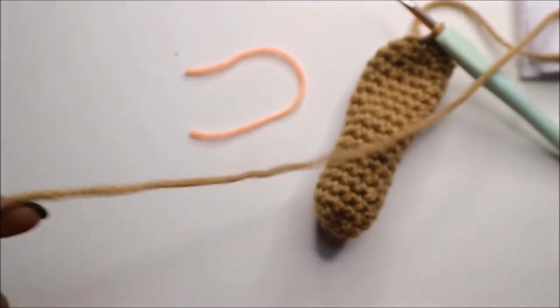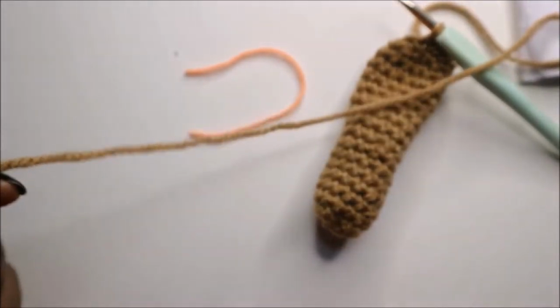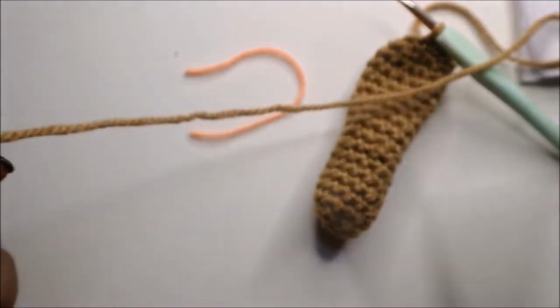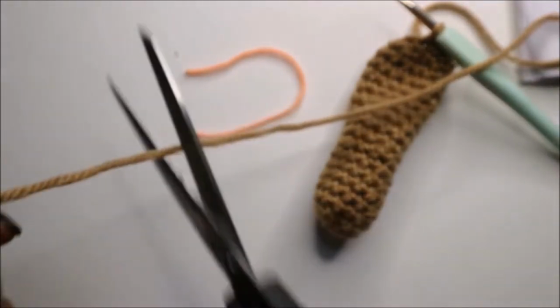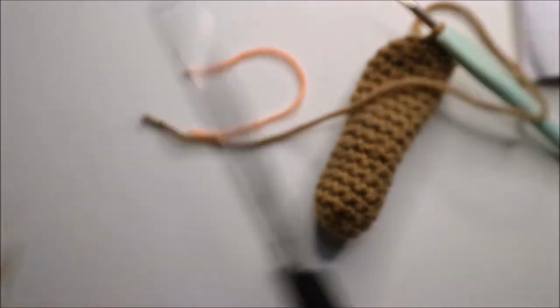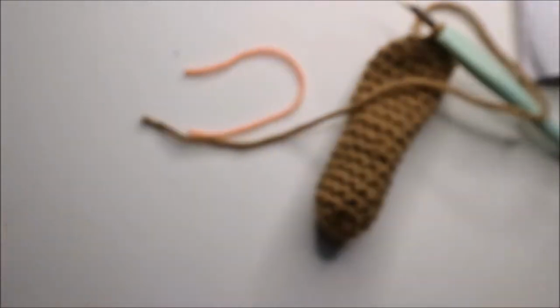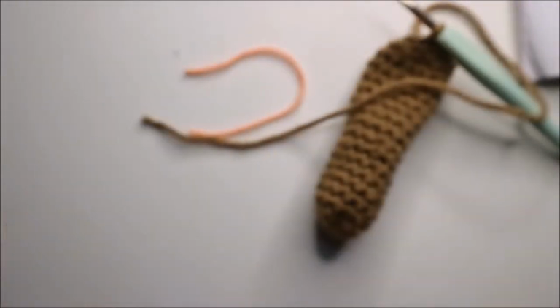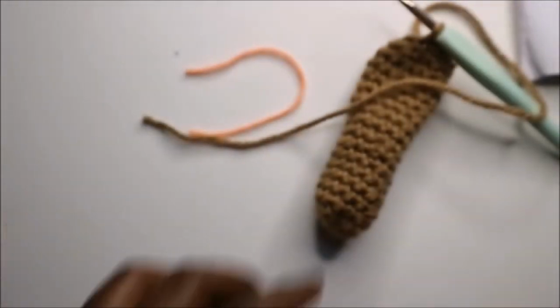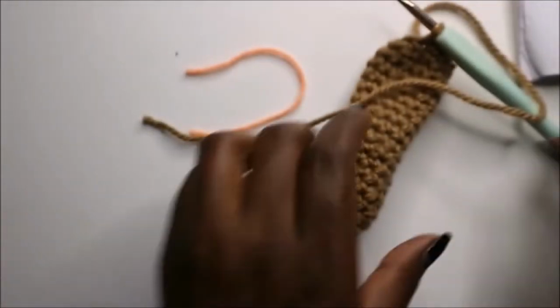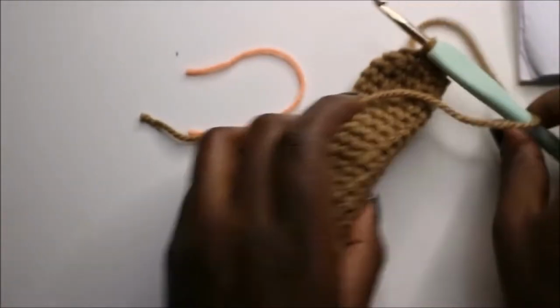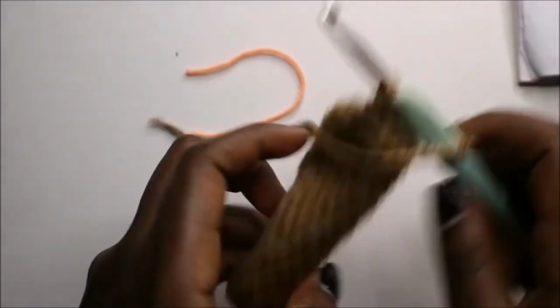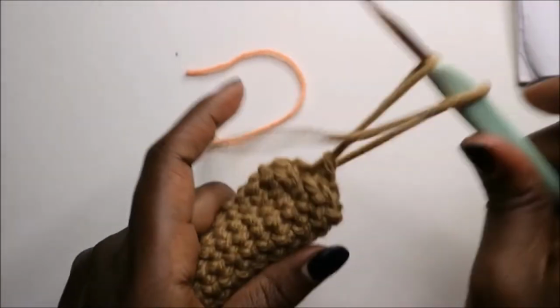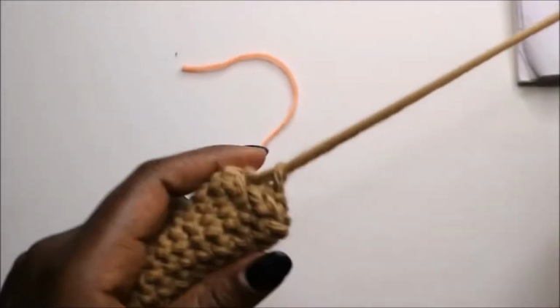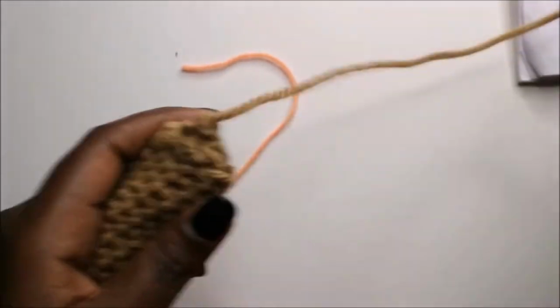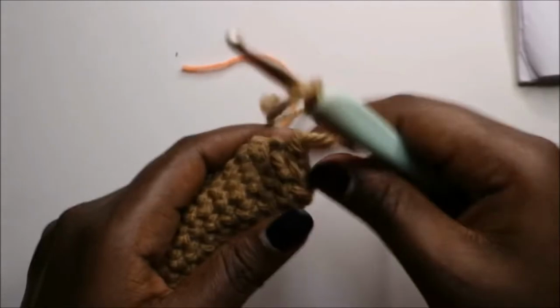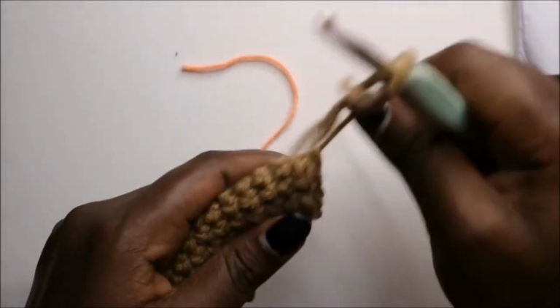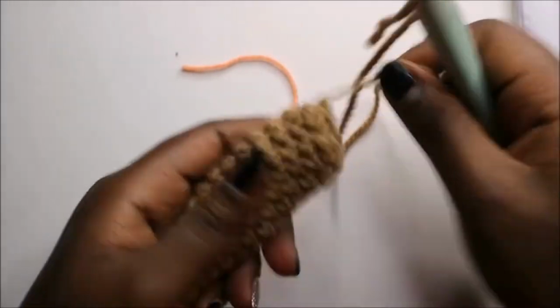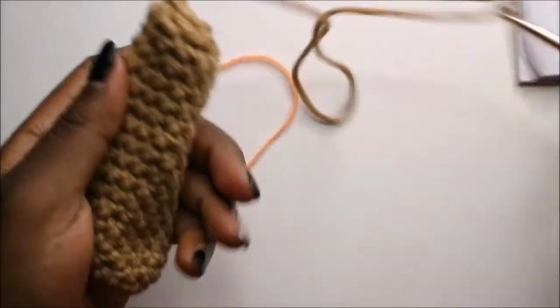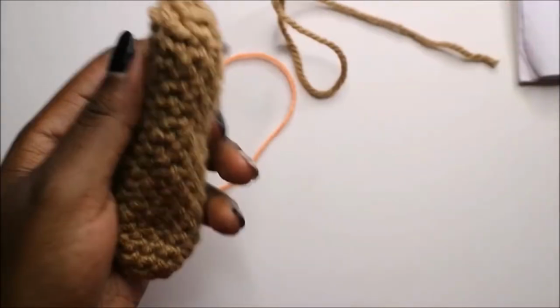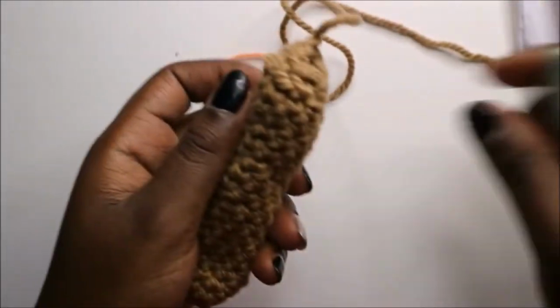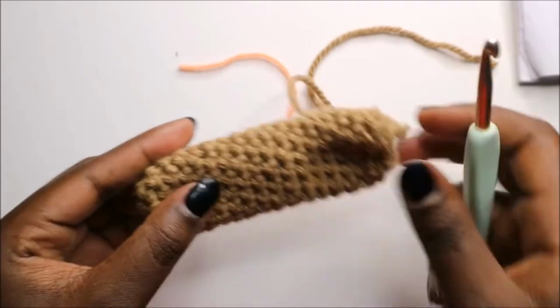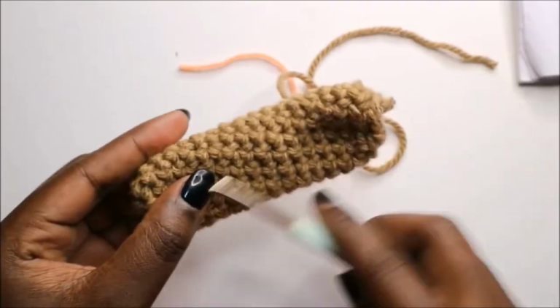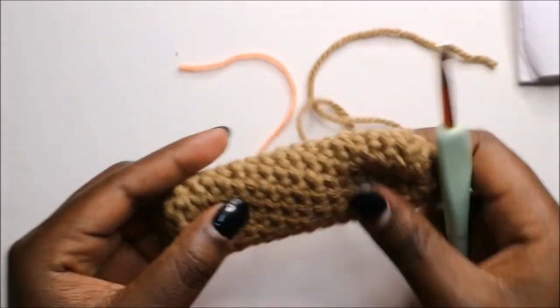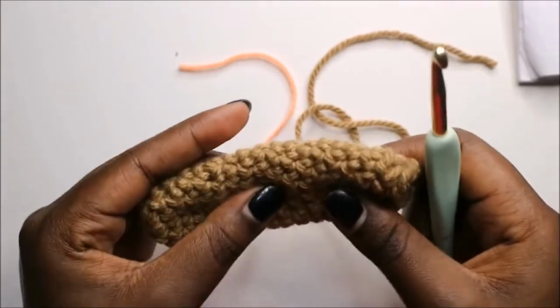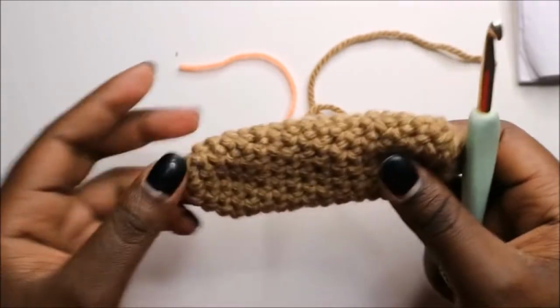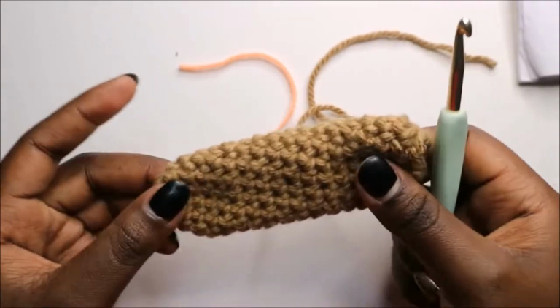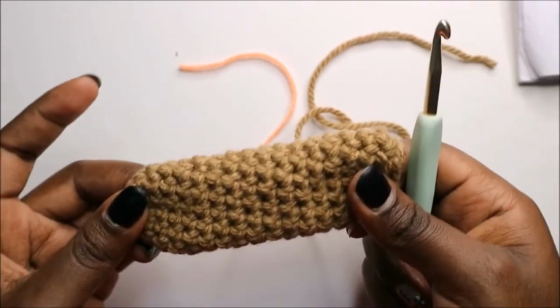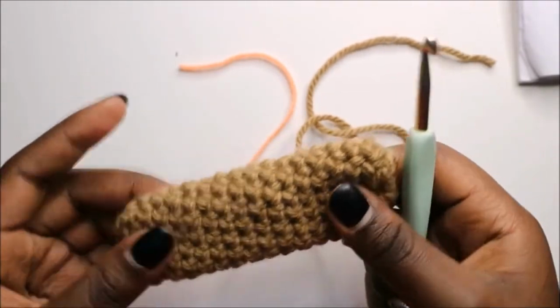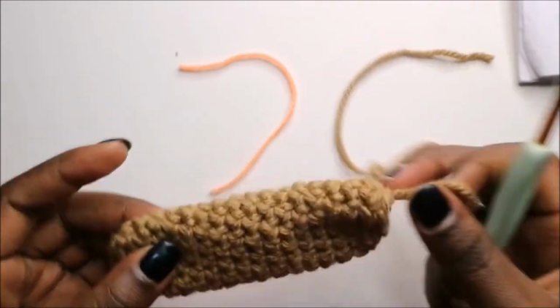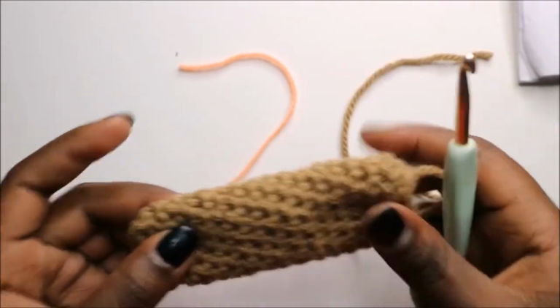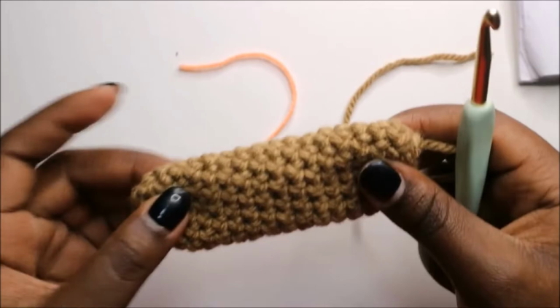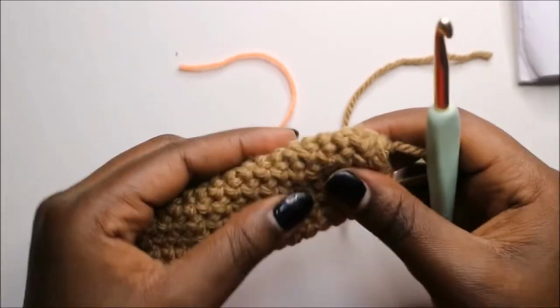After that, go into the next stitch, slip stitch, and cut your yarn long enough for sewing. I'm not going to stuff the hands — it's better for them to remain flat.